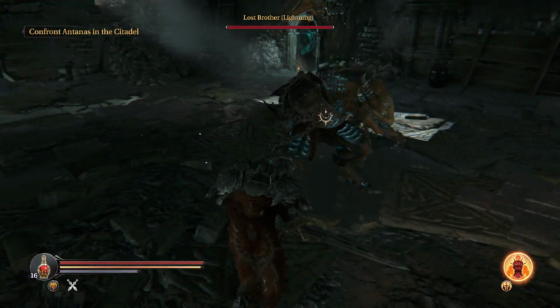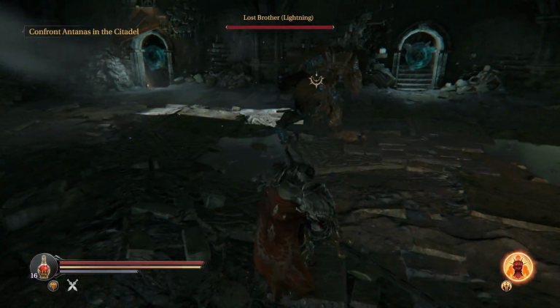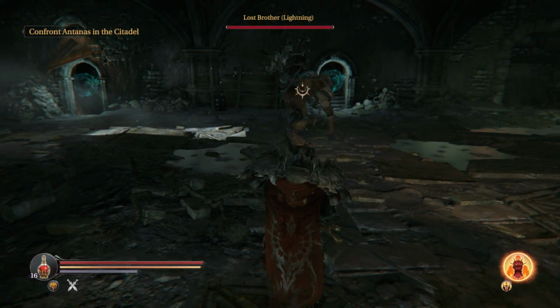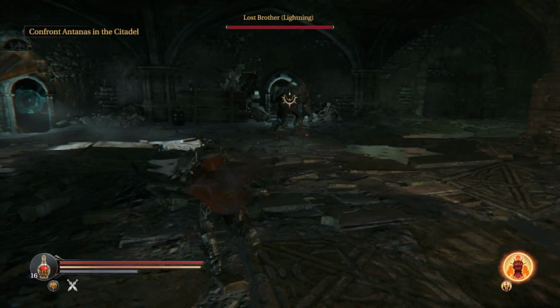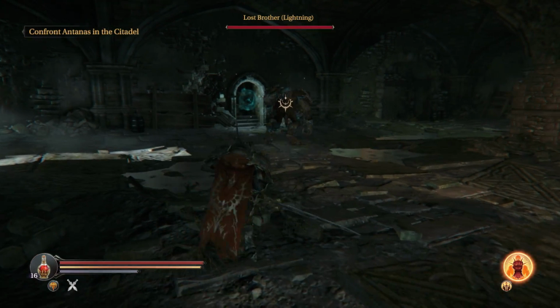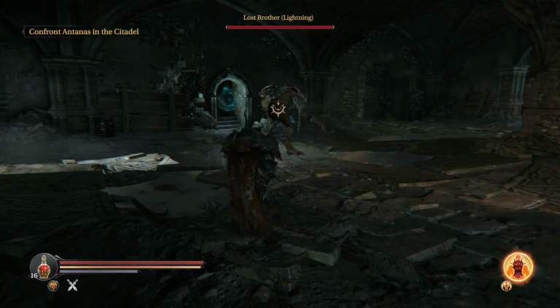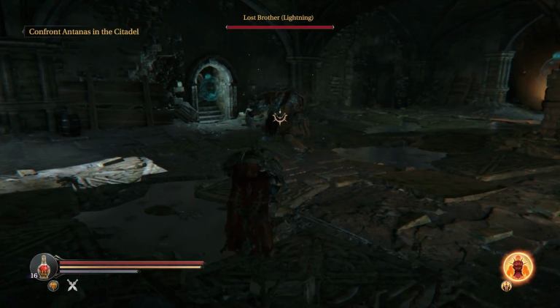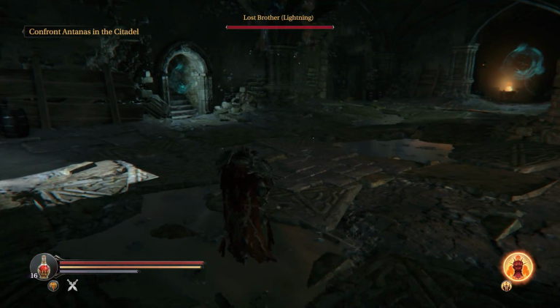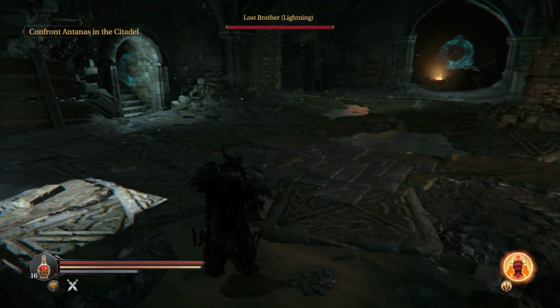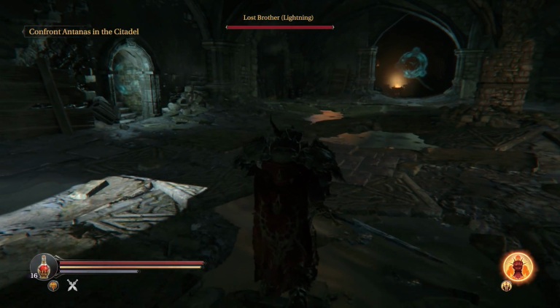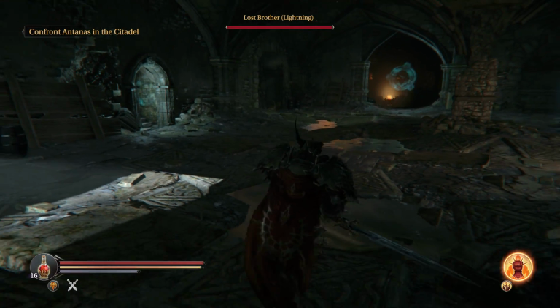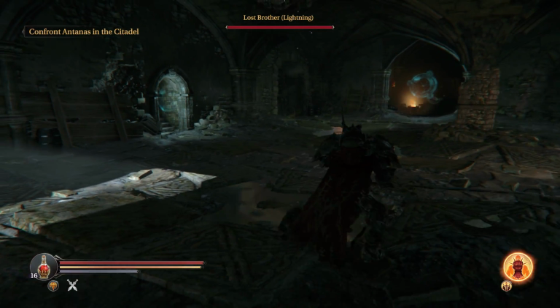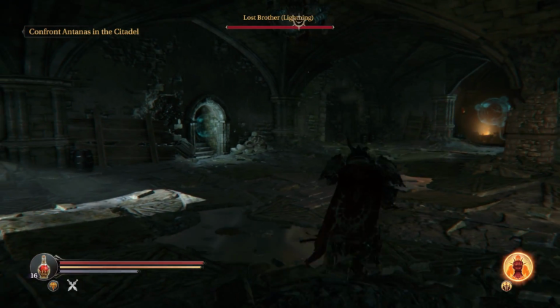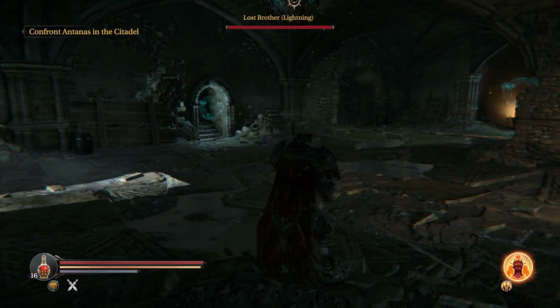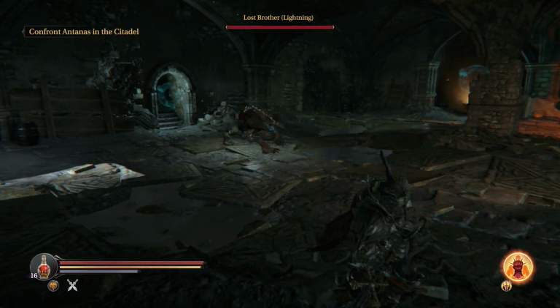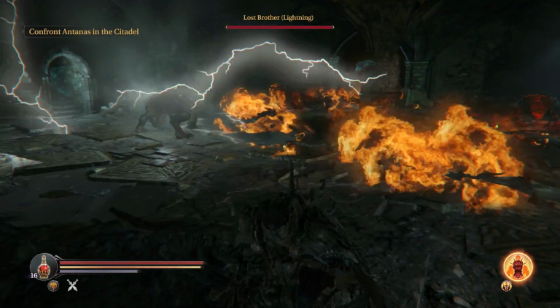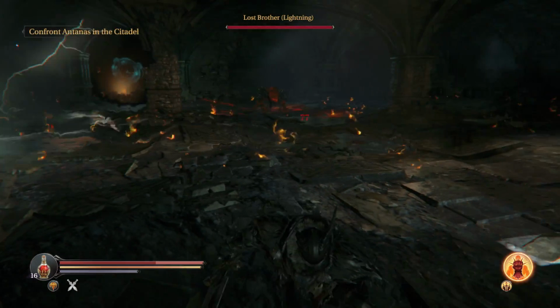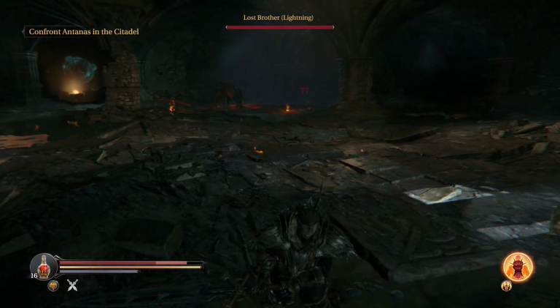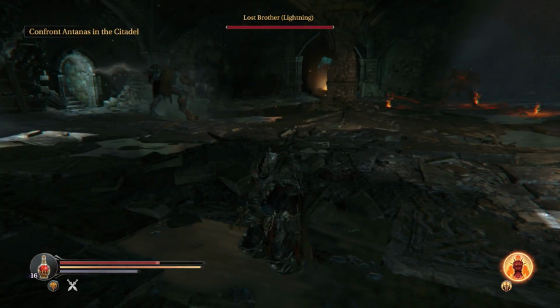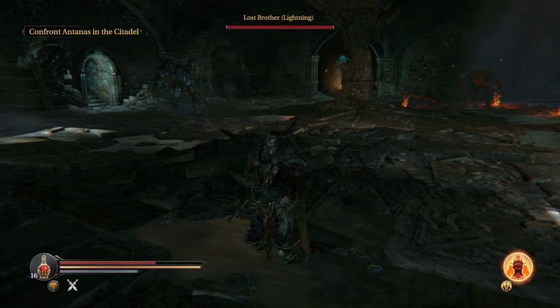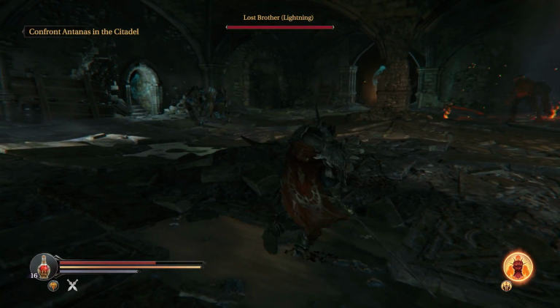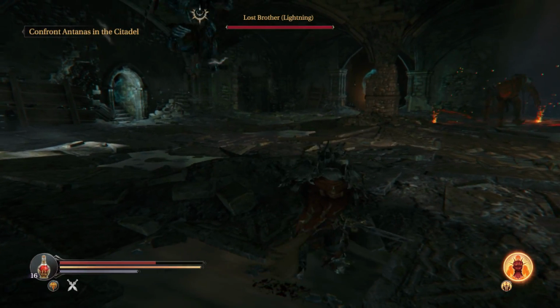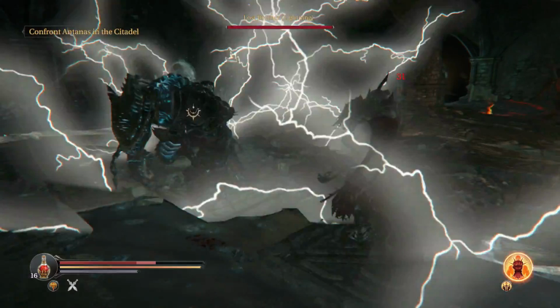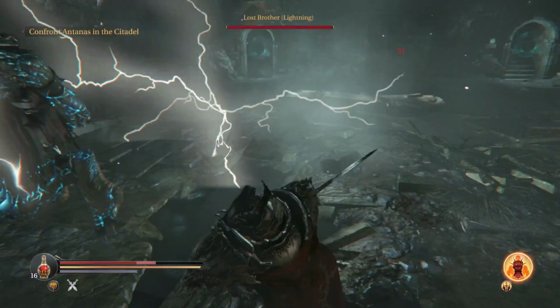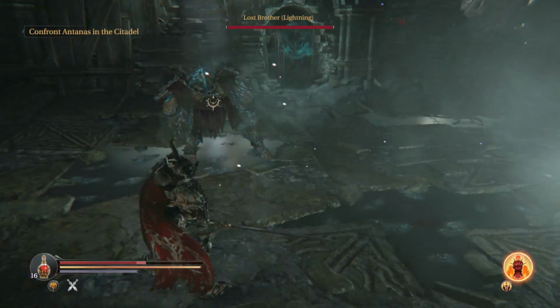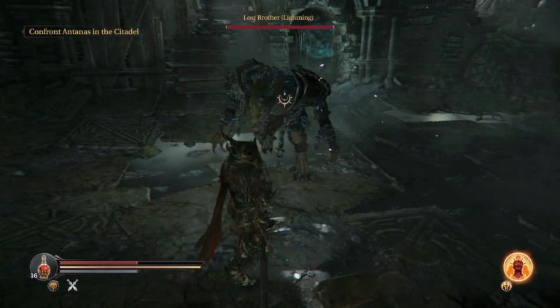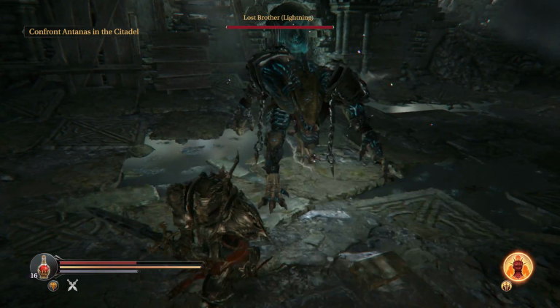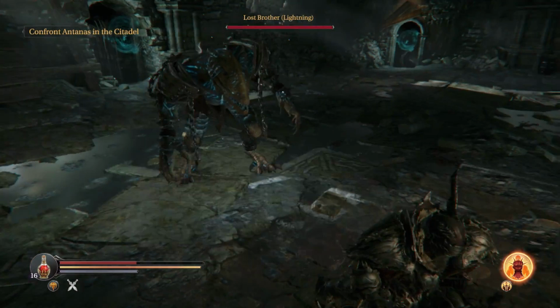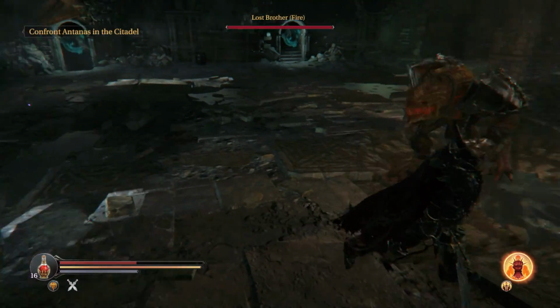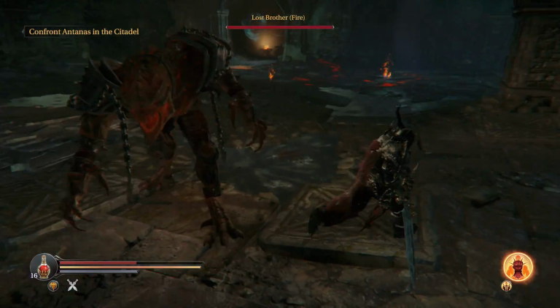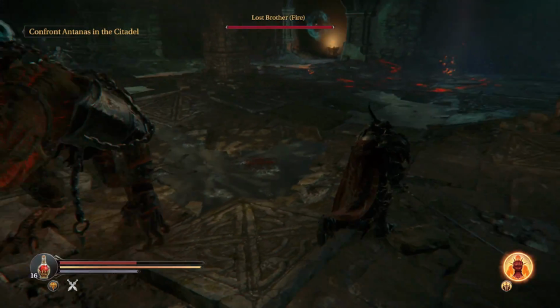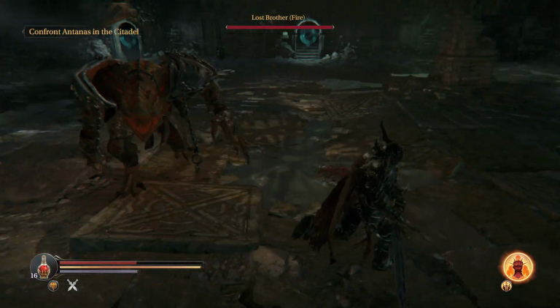He will occasionally jump up in the air and do a Lightning Slam, which isn't really that bad to deal with, but it's something to be aware of. You can see when they both come down, they each do their Slam. He does his Lightning Slam, and he also does it every time he leaps after you.